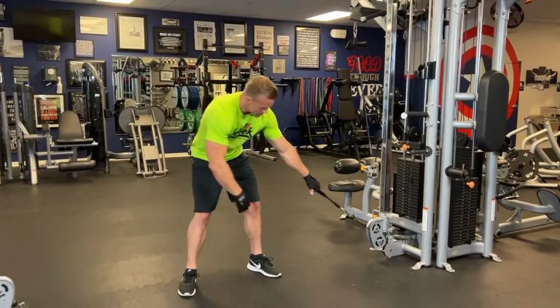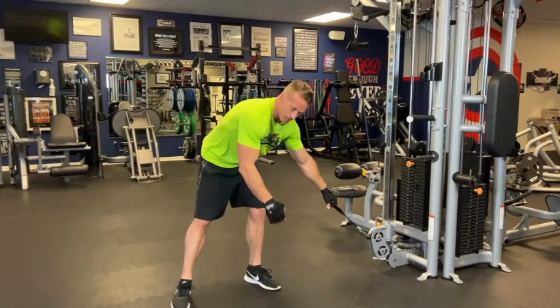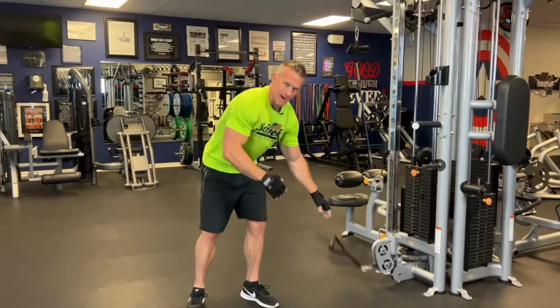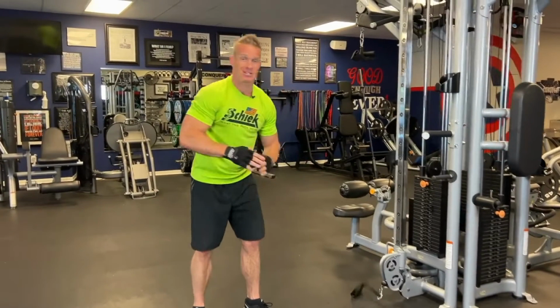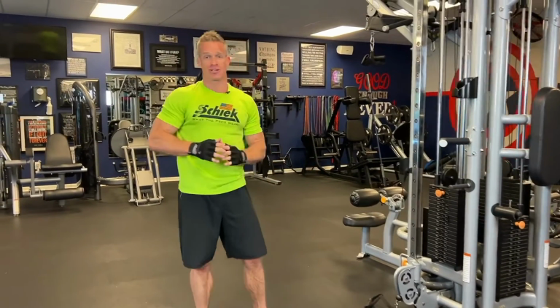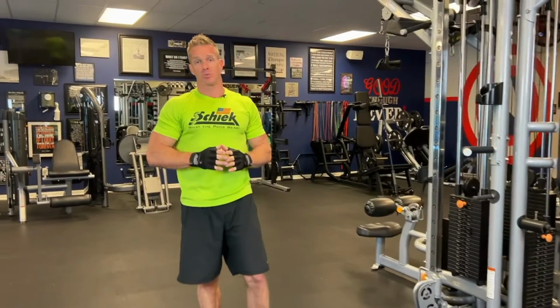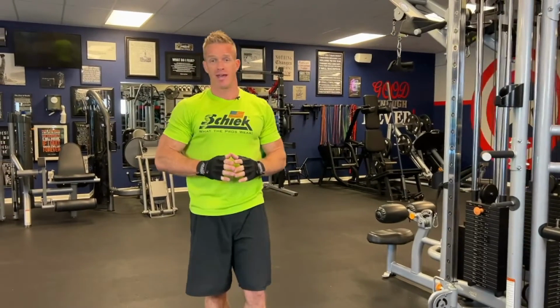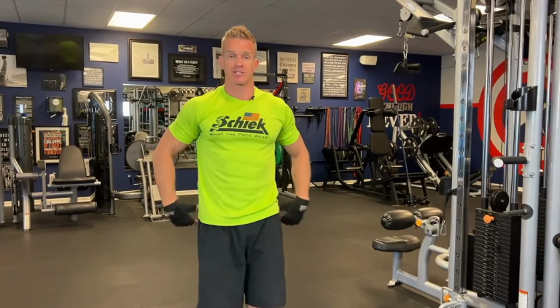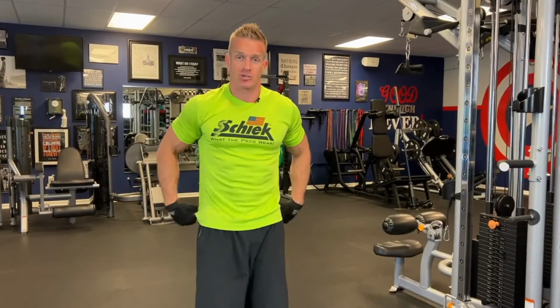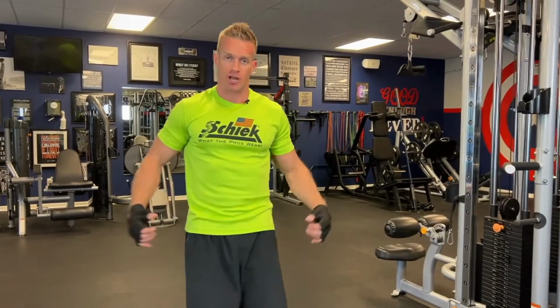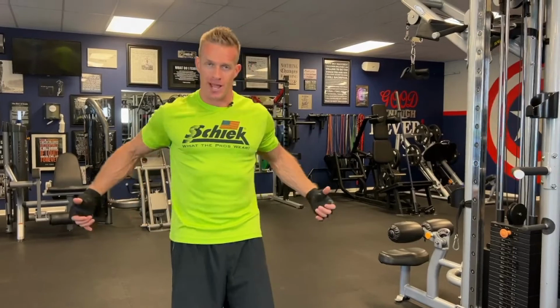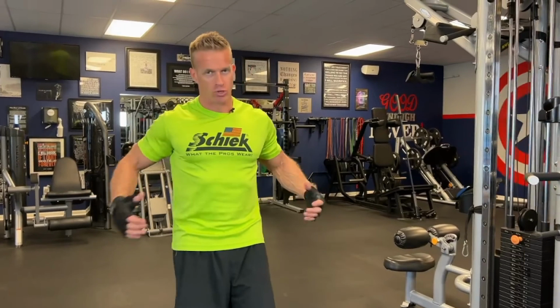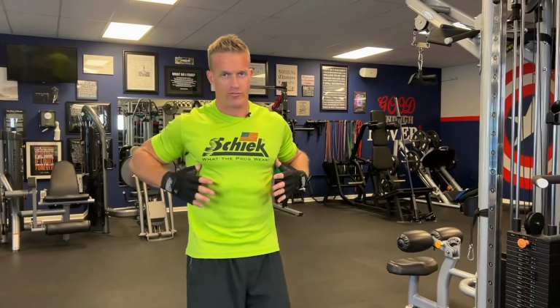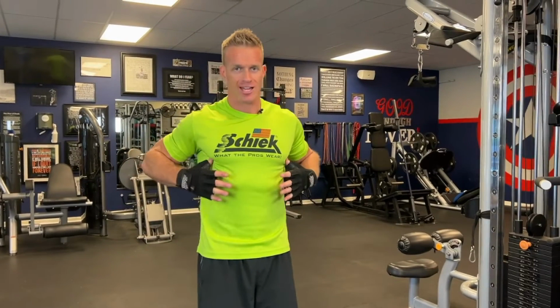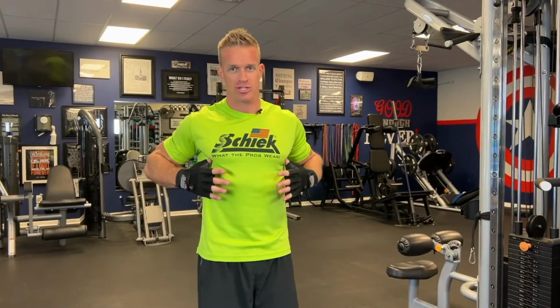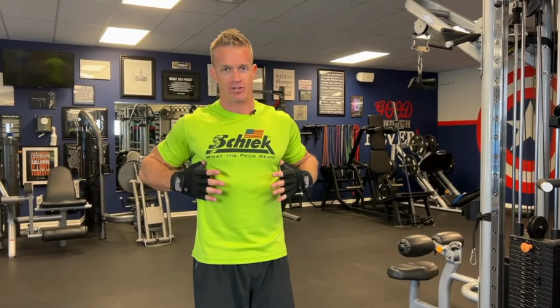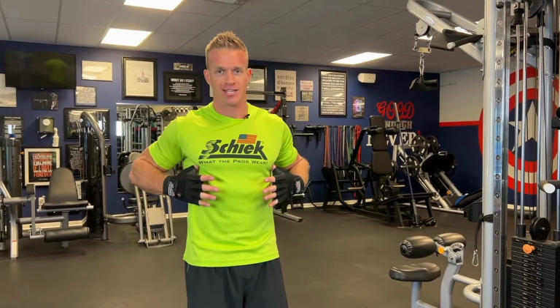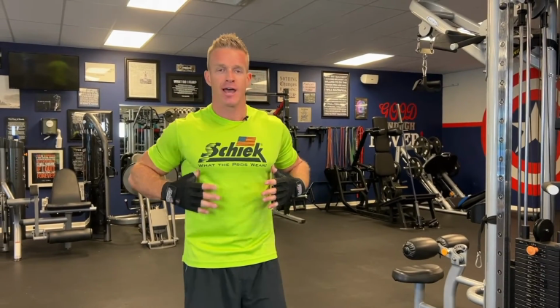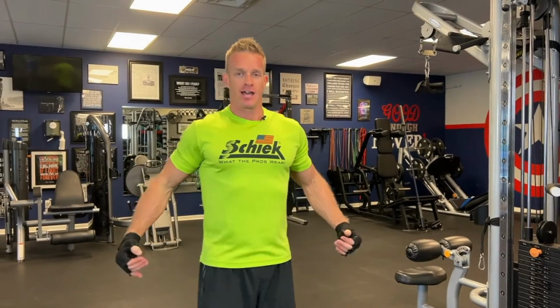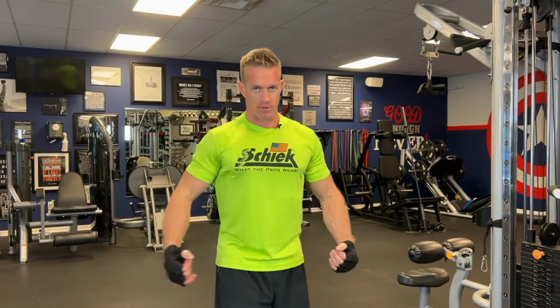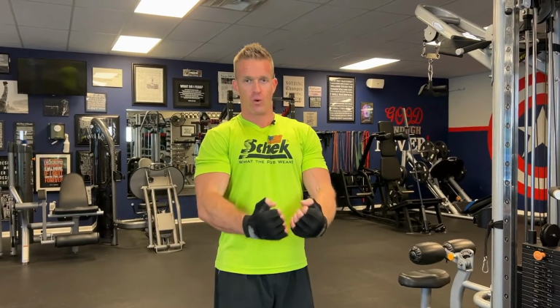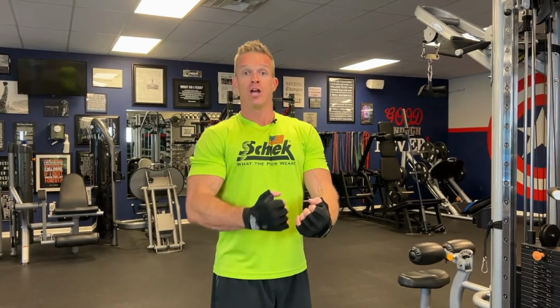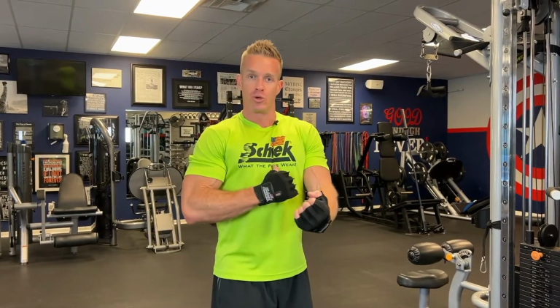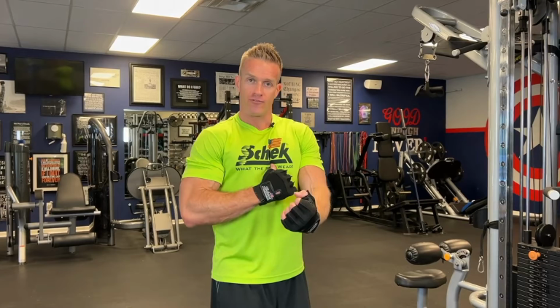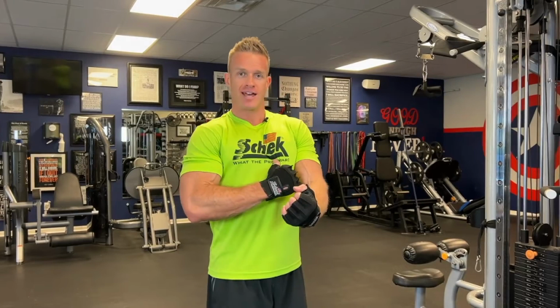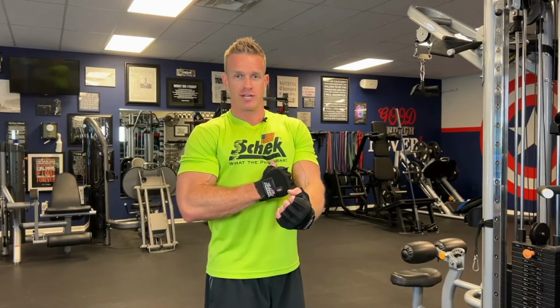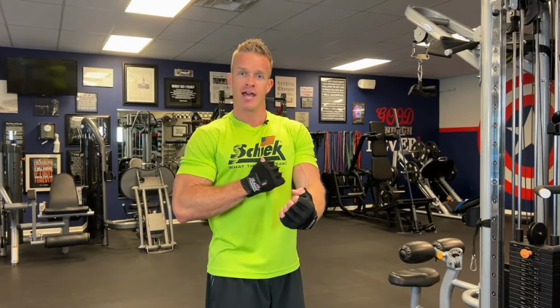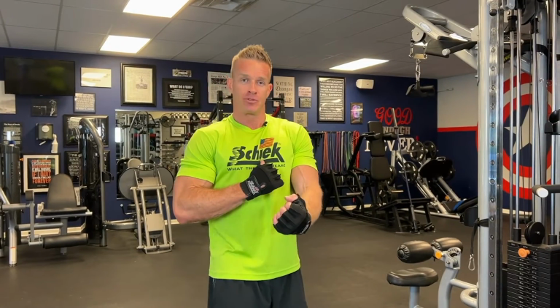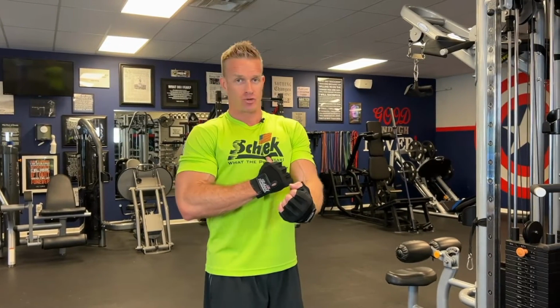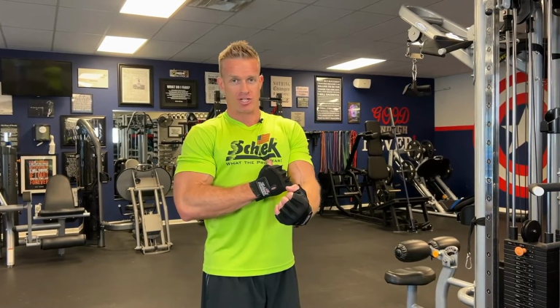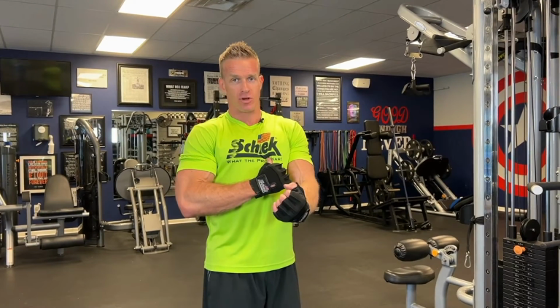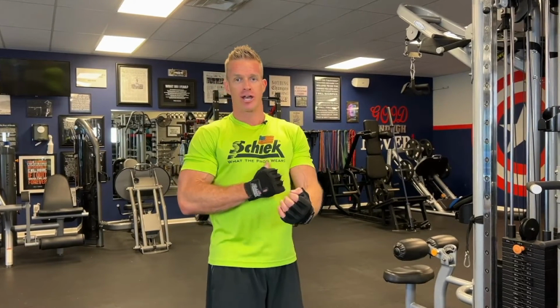It's all about mind-muscle connection with that exercise. As you're coming out, you really want to feel that stretch in the outer chest. As you're coming forward, you really want to feel that squeeze through the striations of the lower chest.